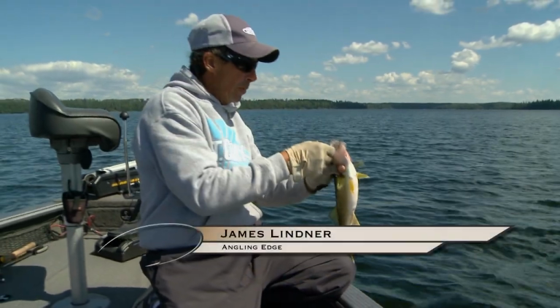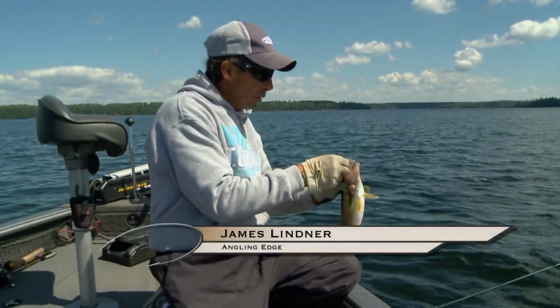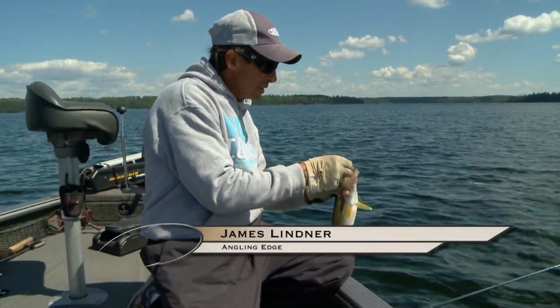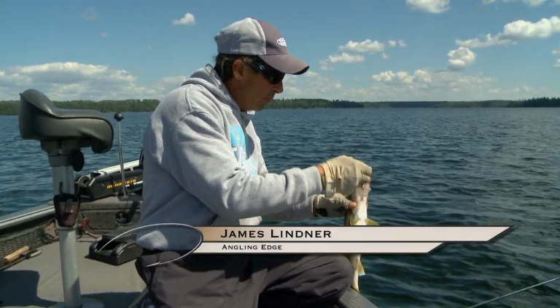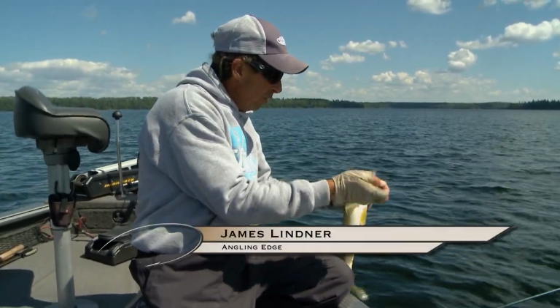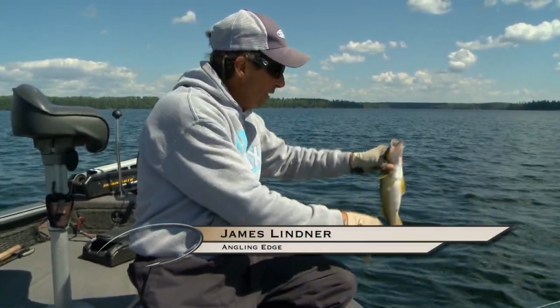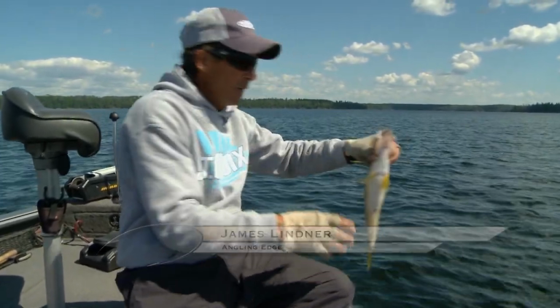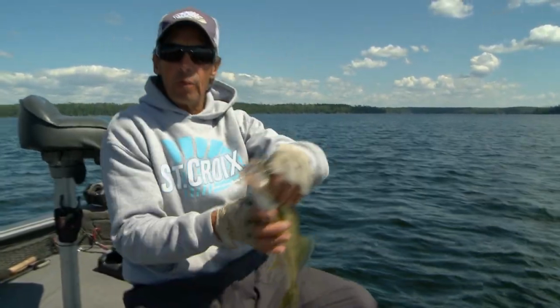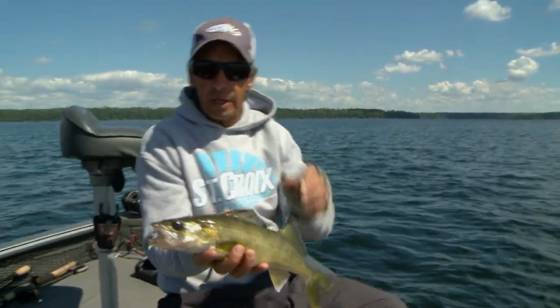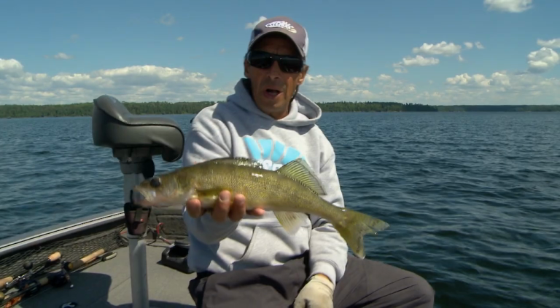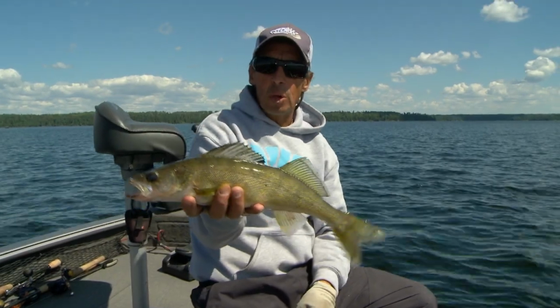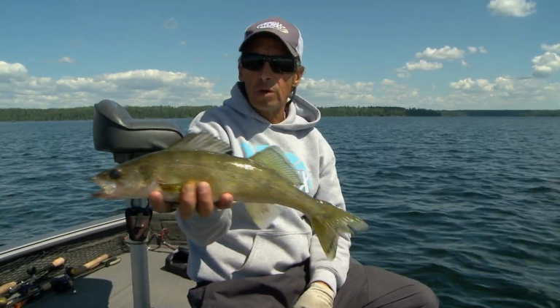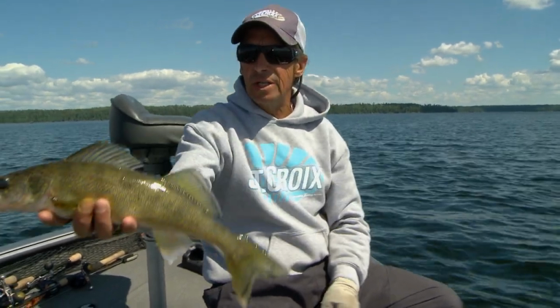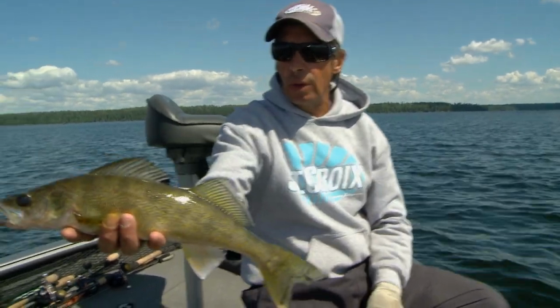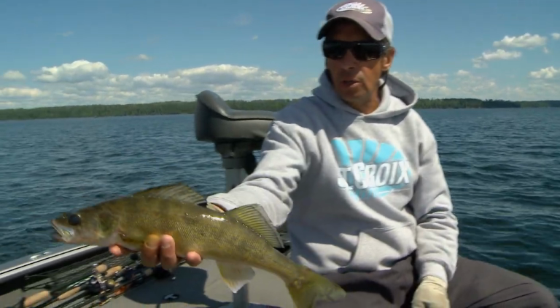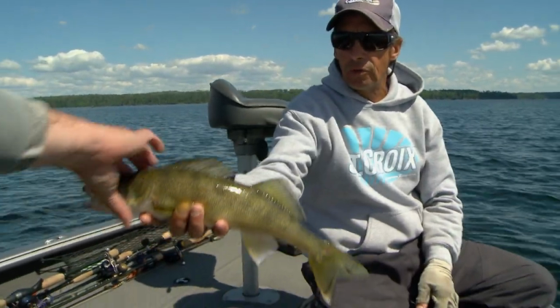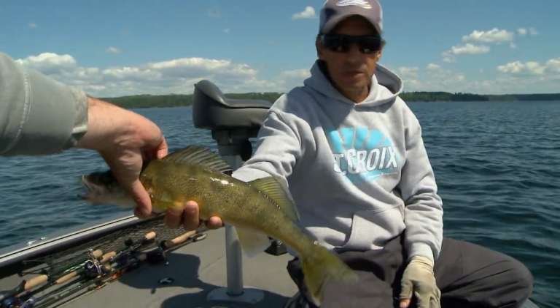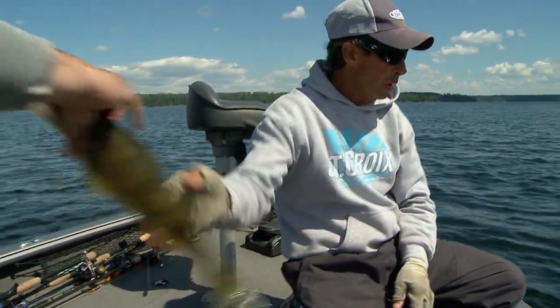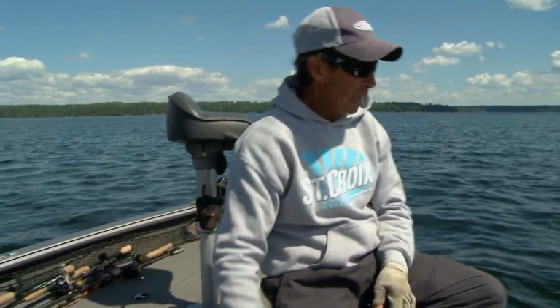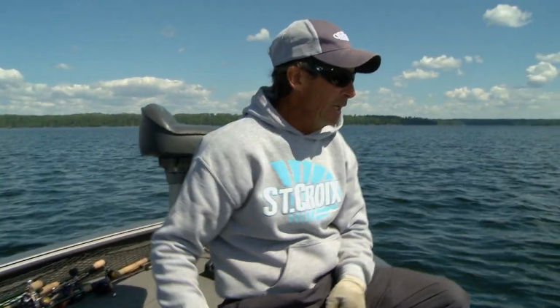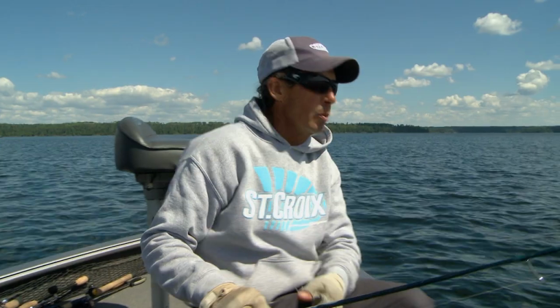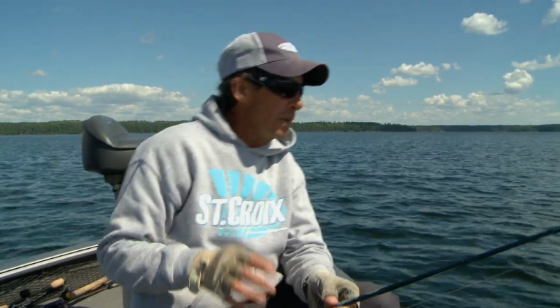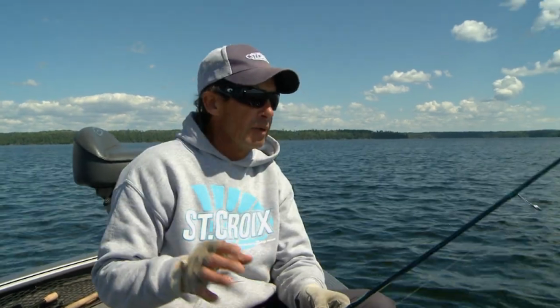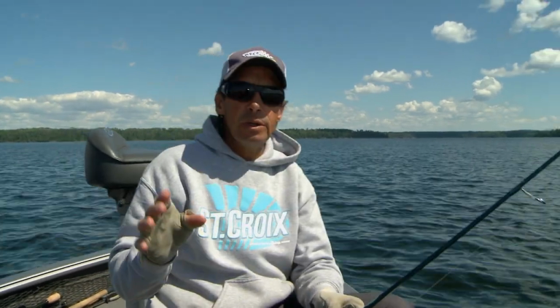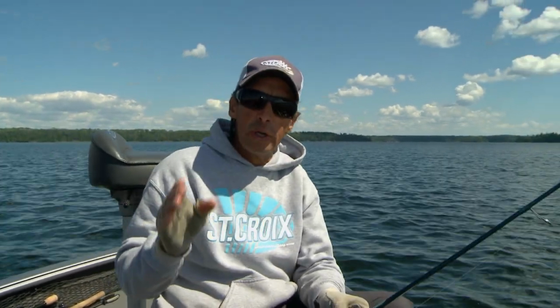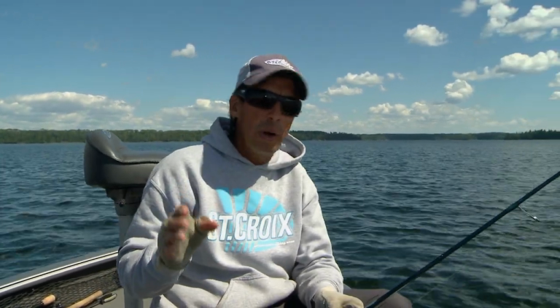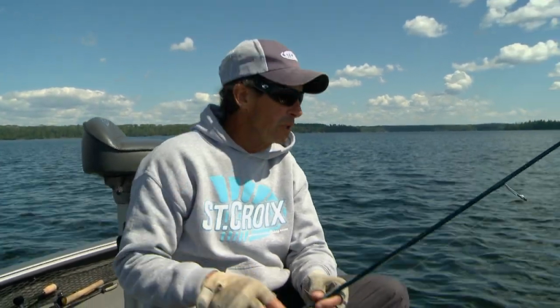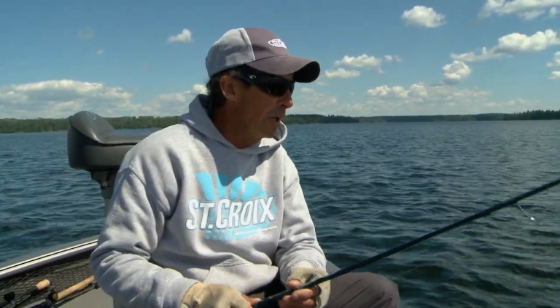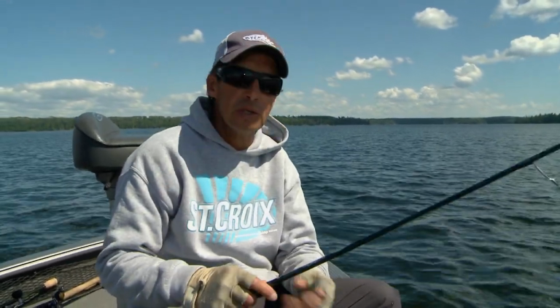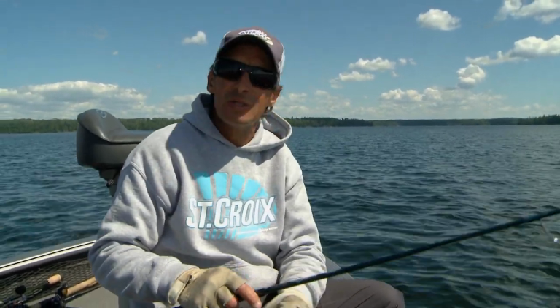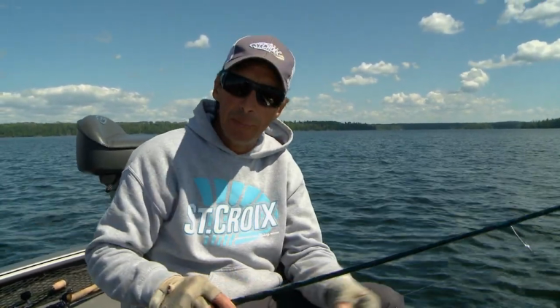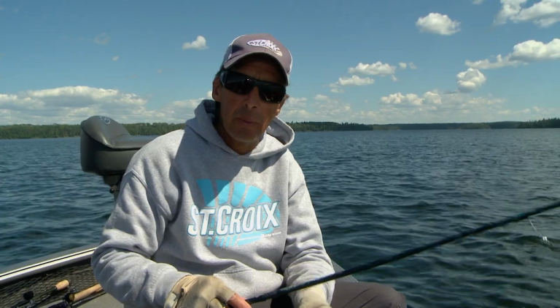We're up here in Northwest Ontario and there's a wide variety of different ways to catch walleyes throughout the course of a season. What I want to share with you is a really simple technique that's tremendously effective, particularly for deep water fishing situations, and it's known as the drop shot rig.